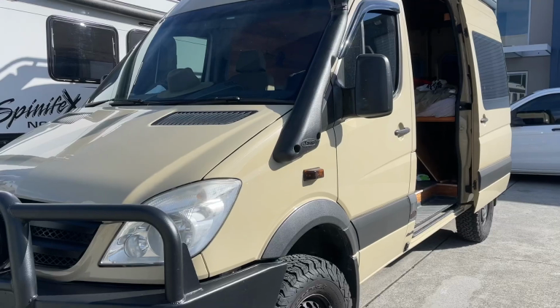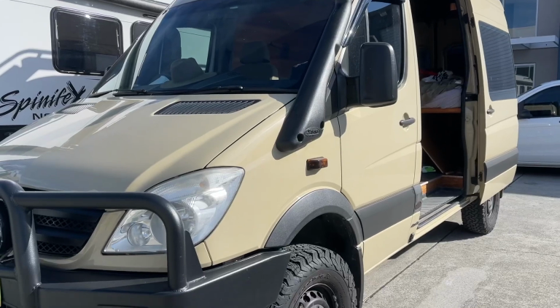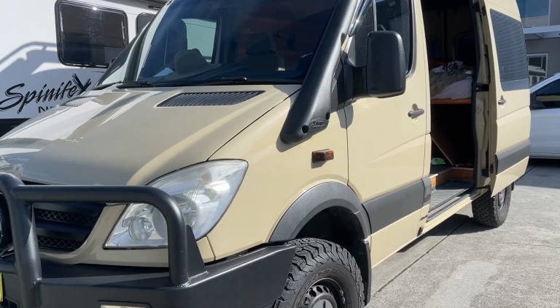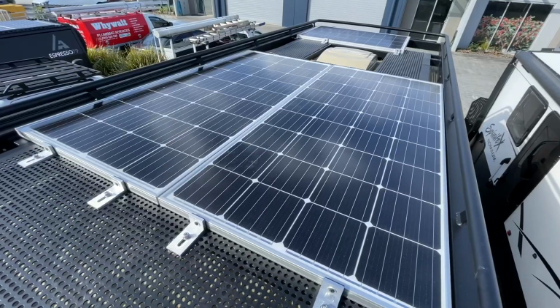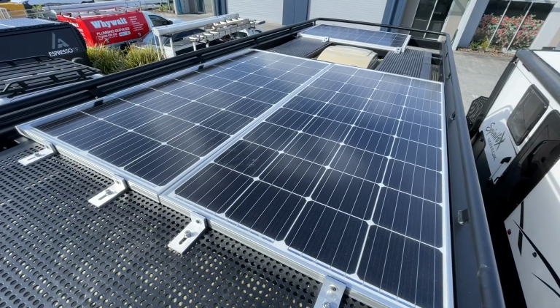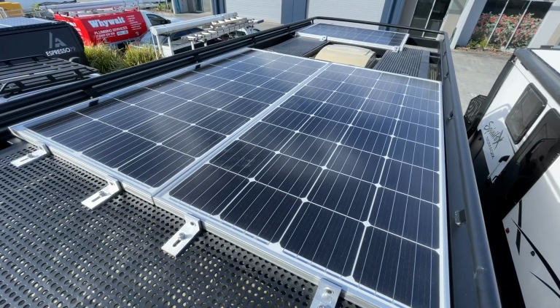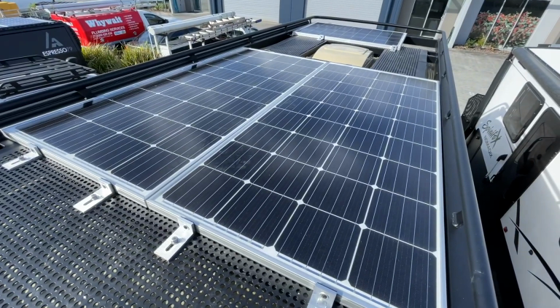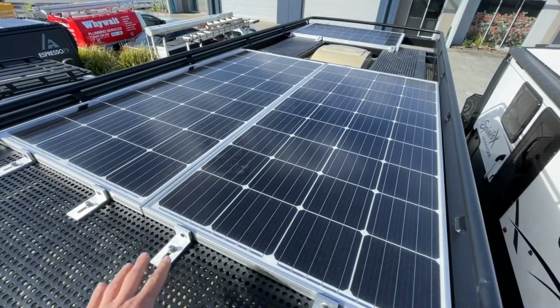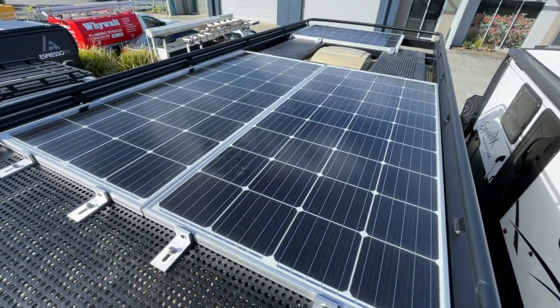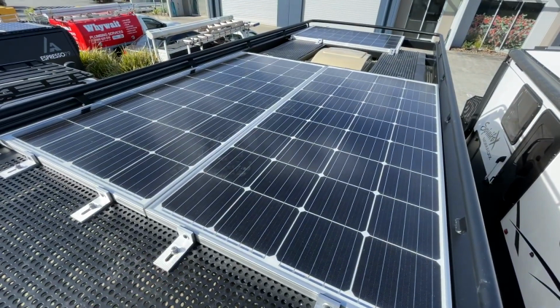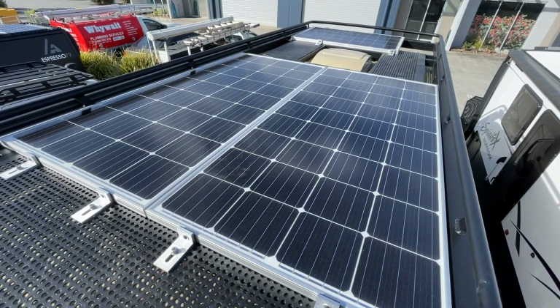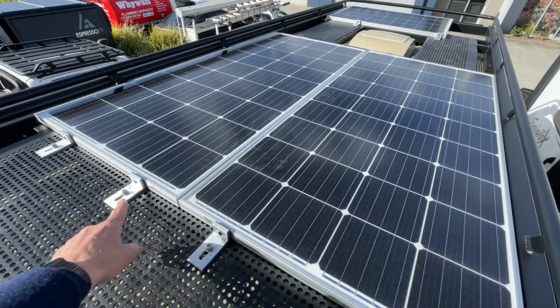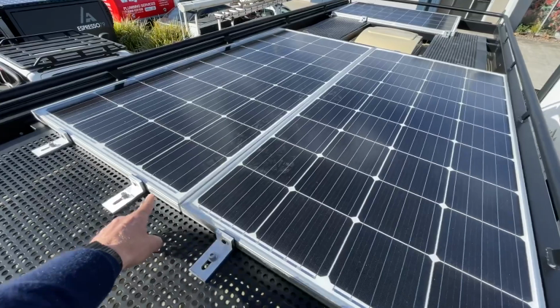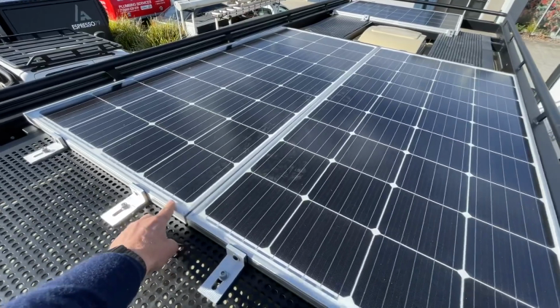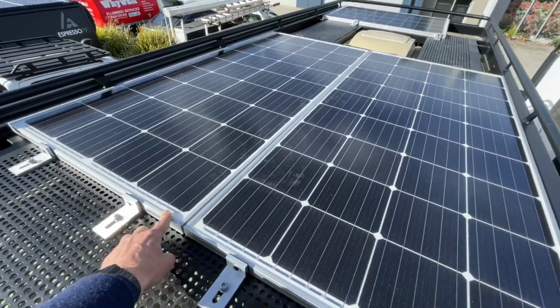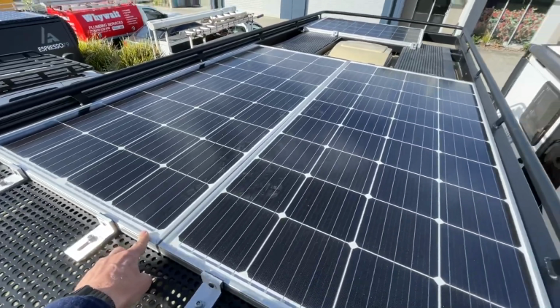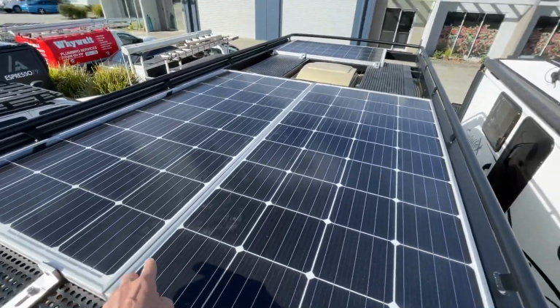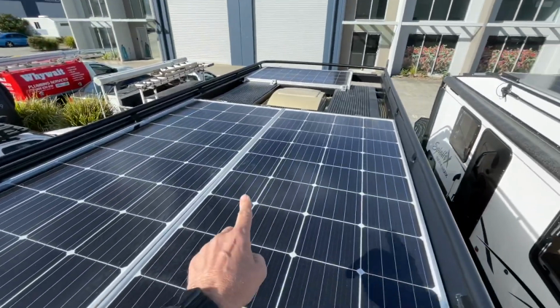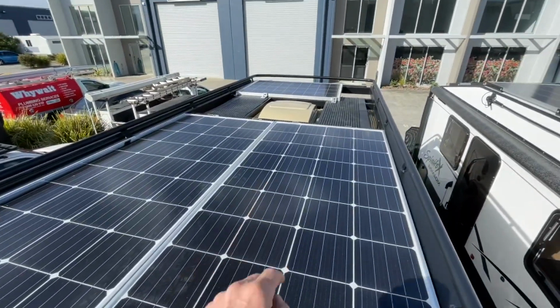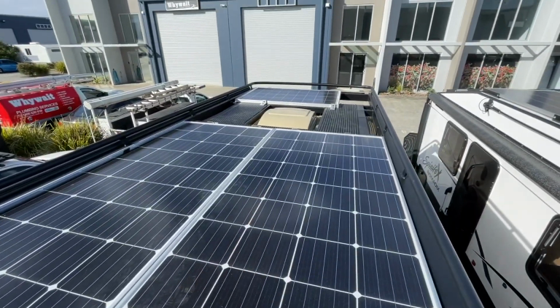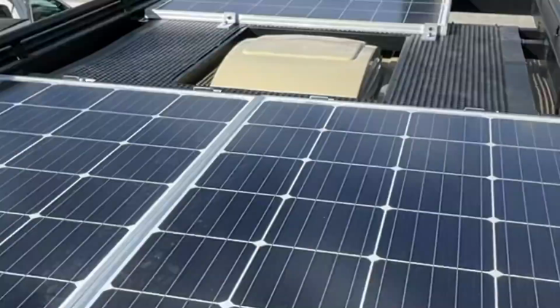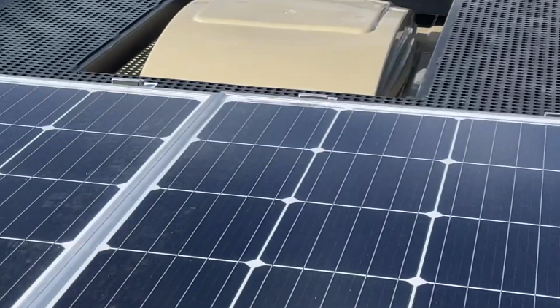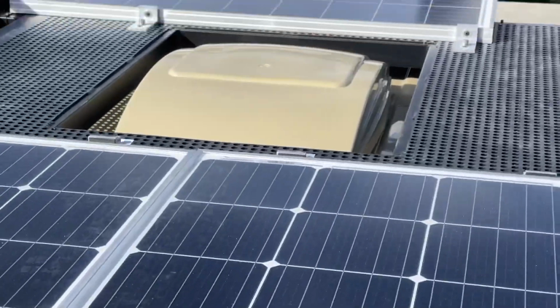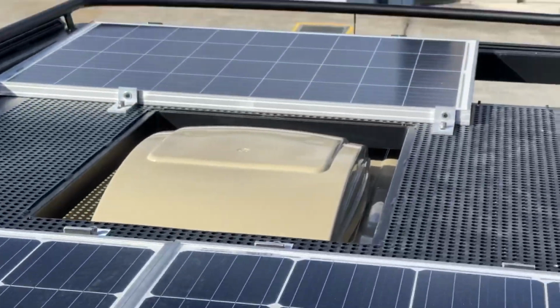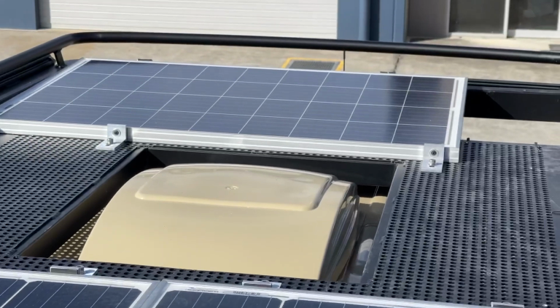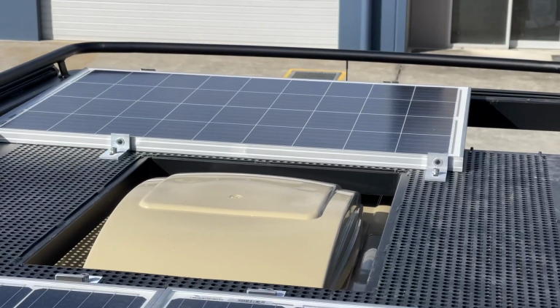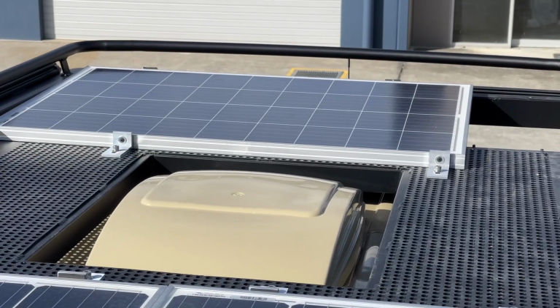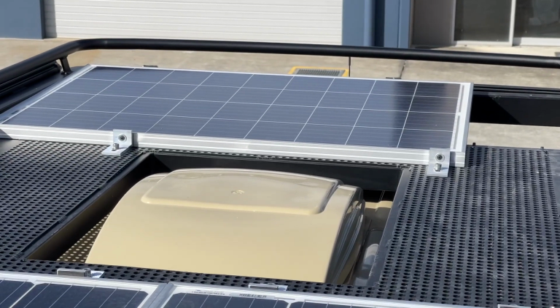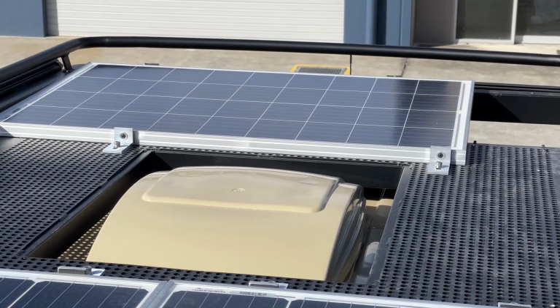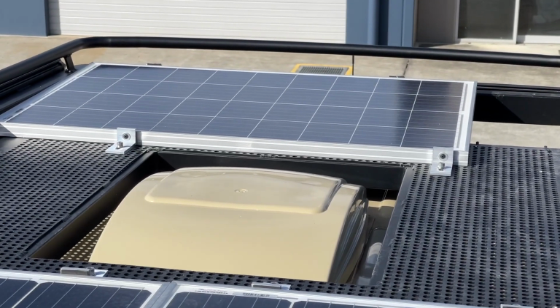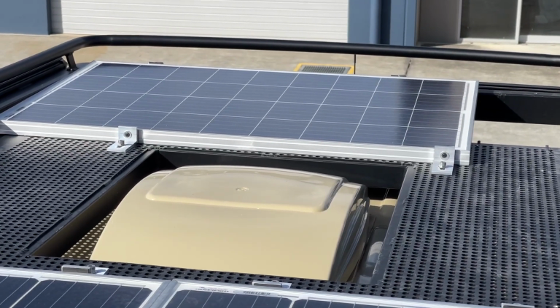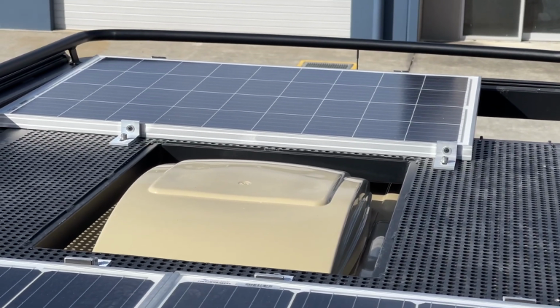Bruce from Safari here, and we're on top of a Sprinter. We've got here two 175-watt solar panels, and at the end up there is a 115-watt — and that's a poly panel, it's not even a mono panel.